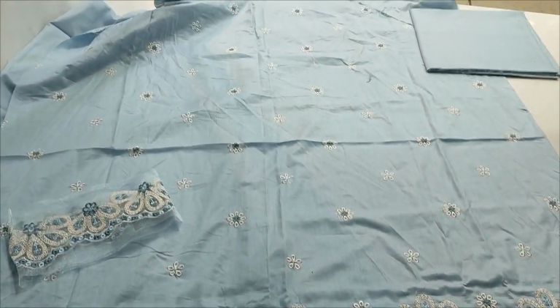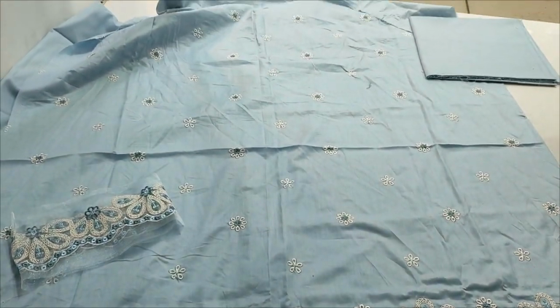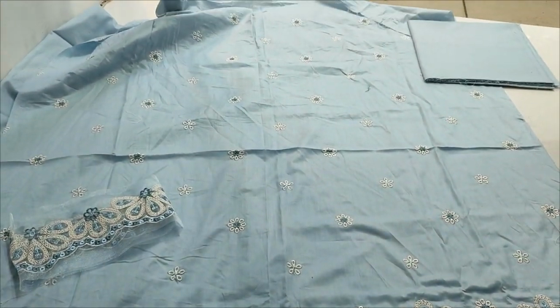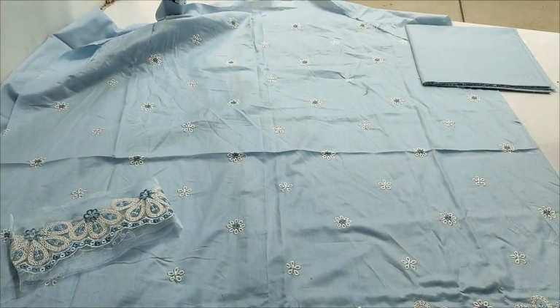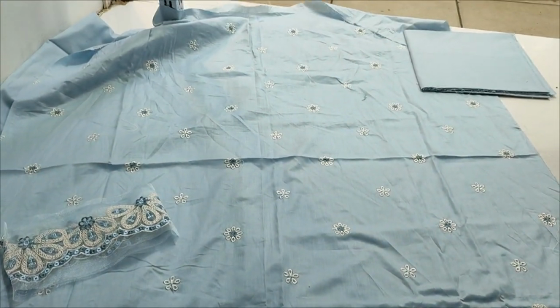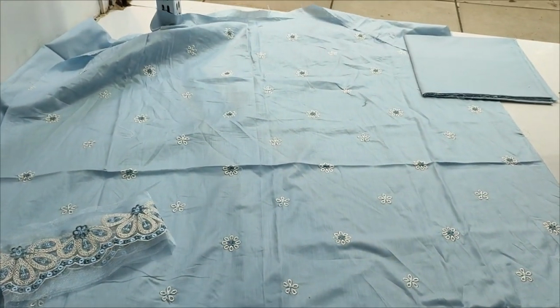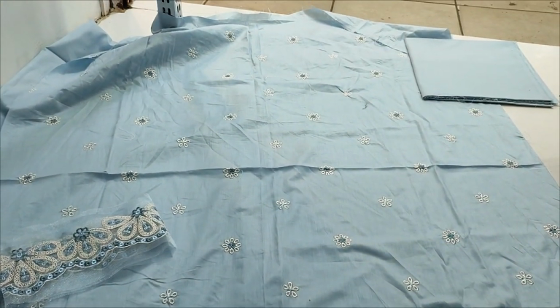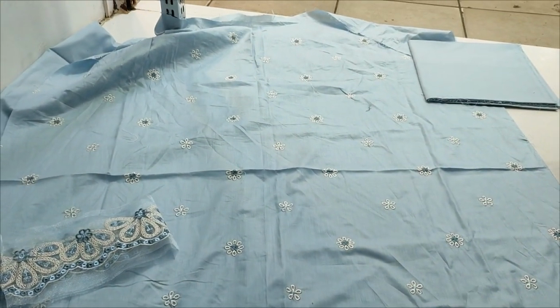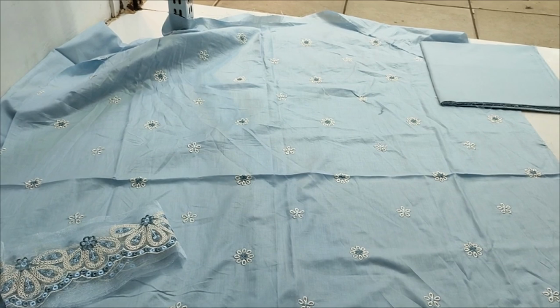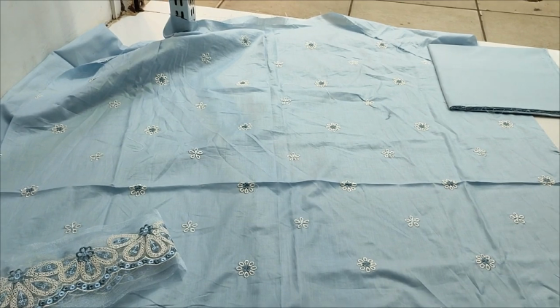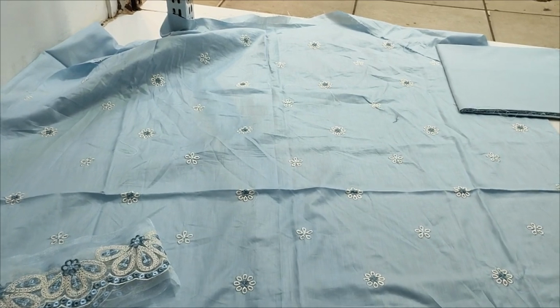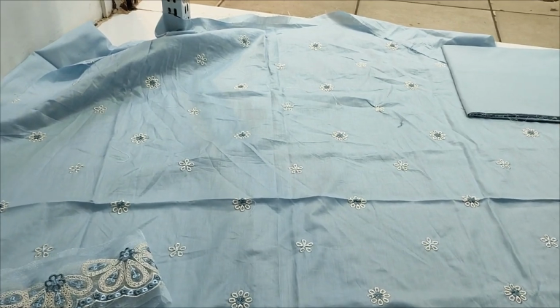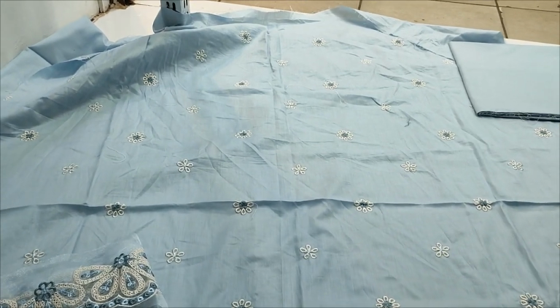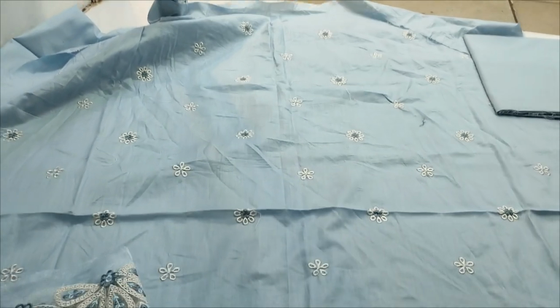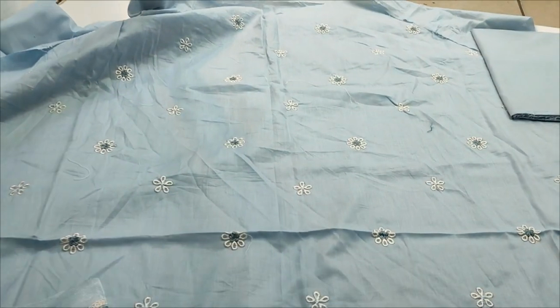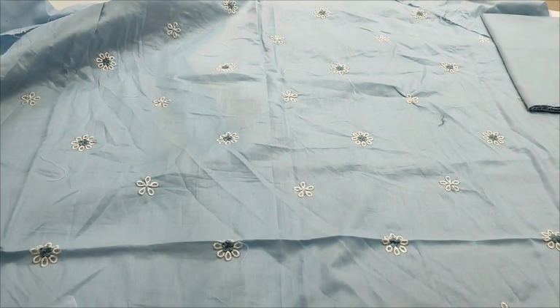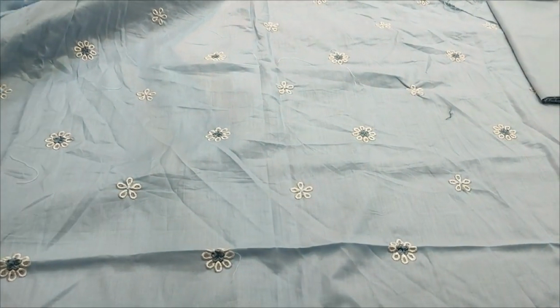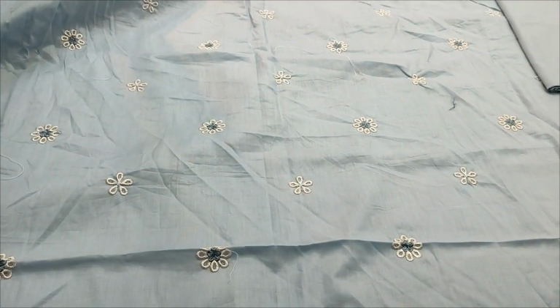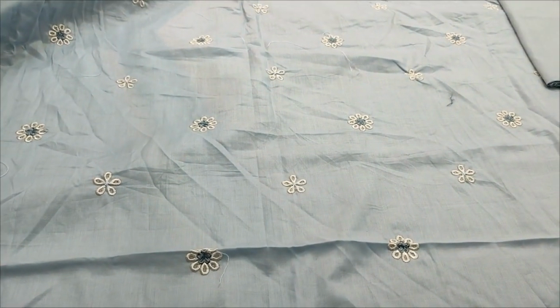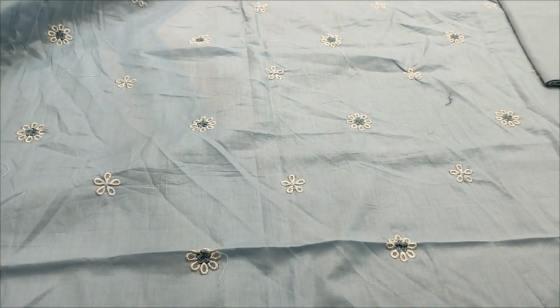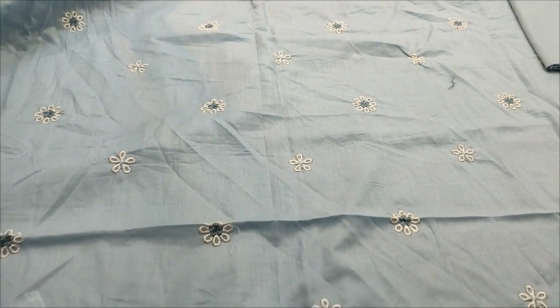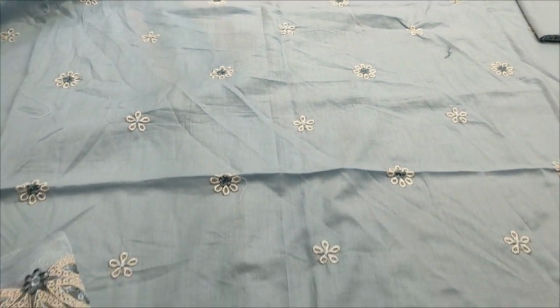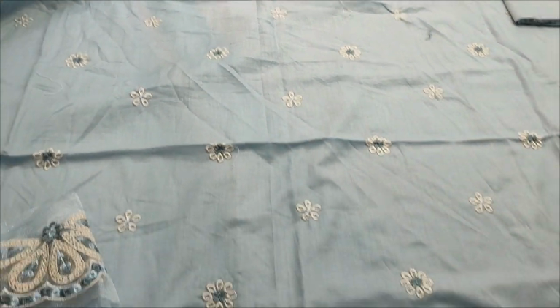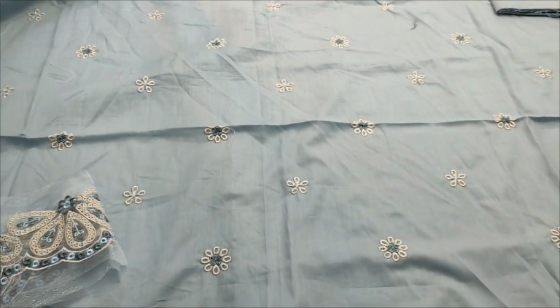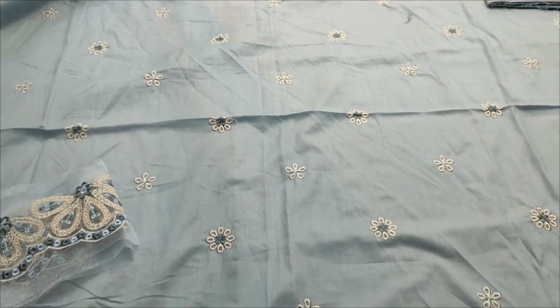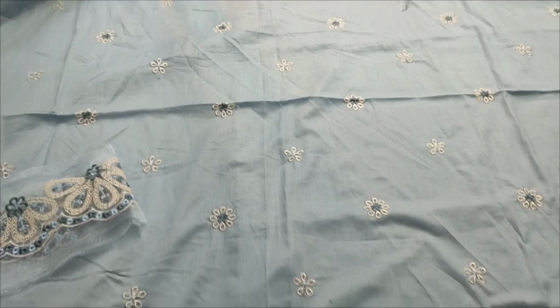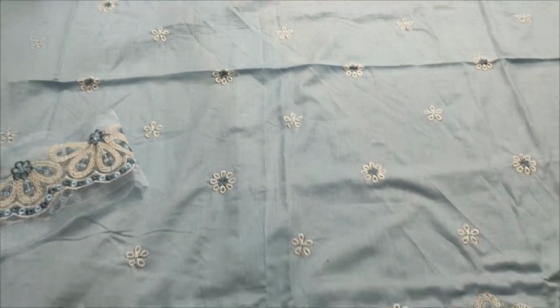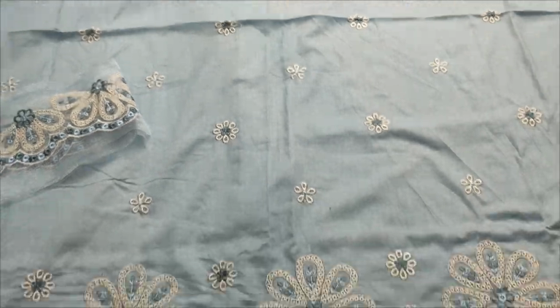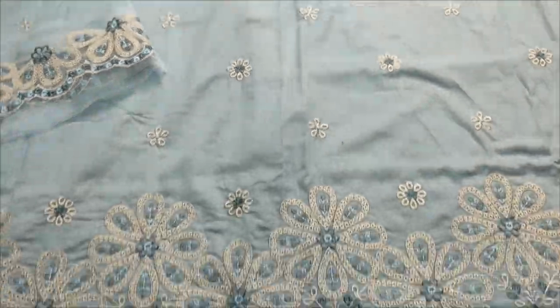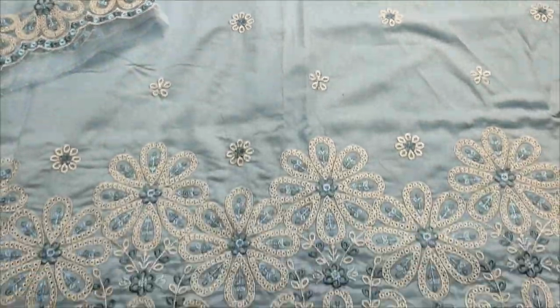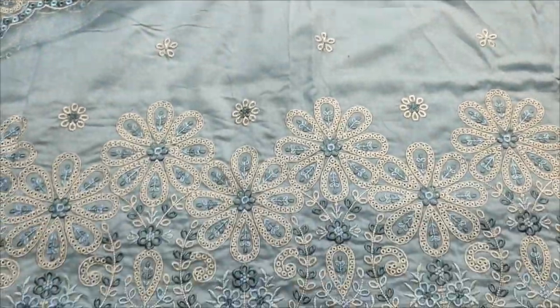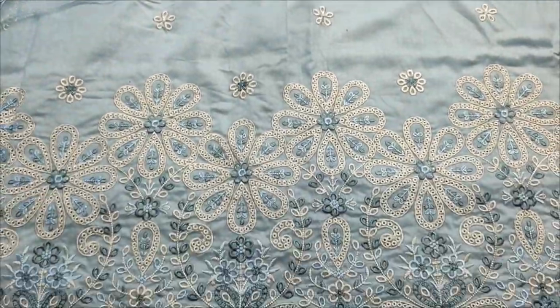This is a chicken curry design. This is a sky blue color. This is an embroidered motif. This is a chicken curry.